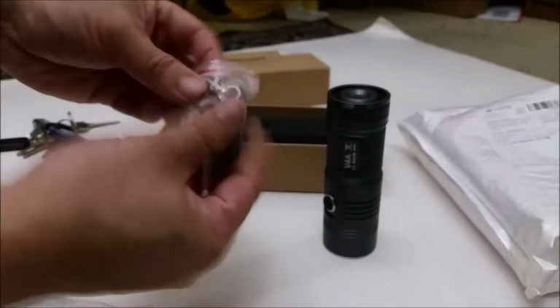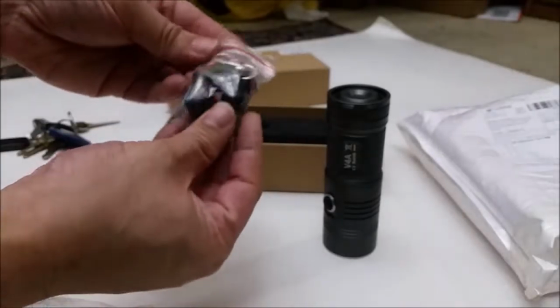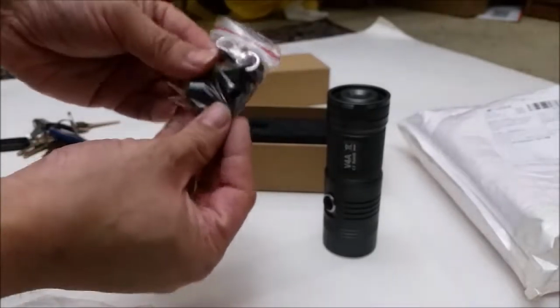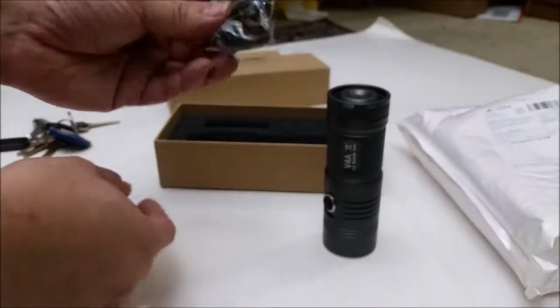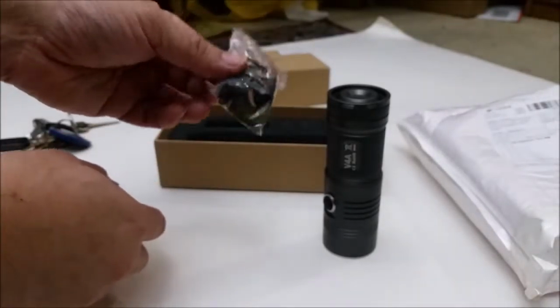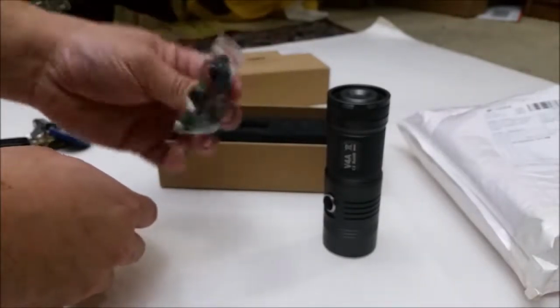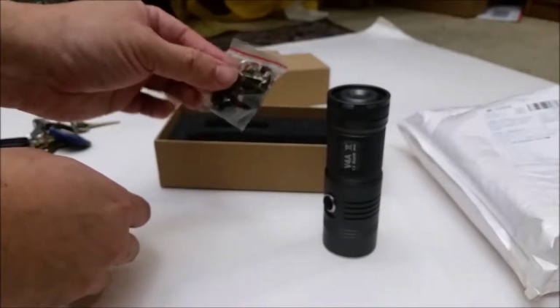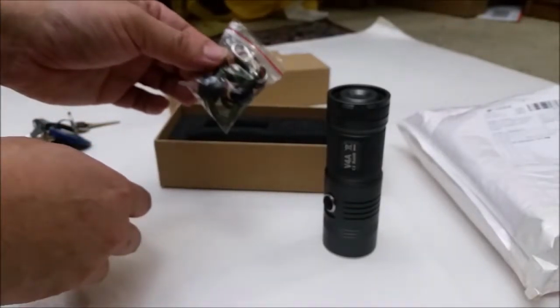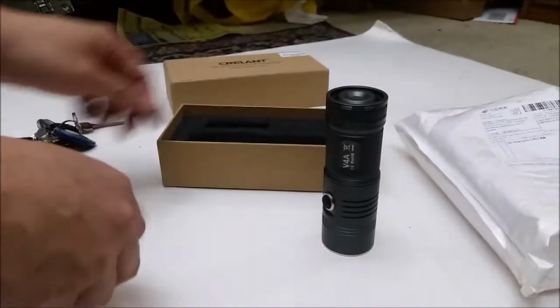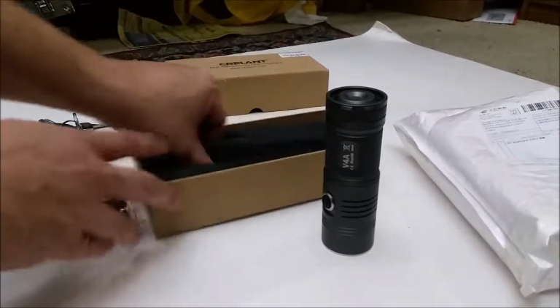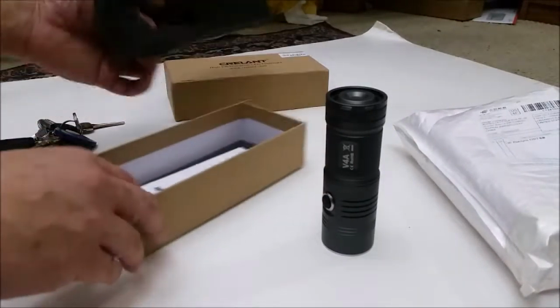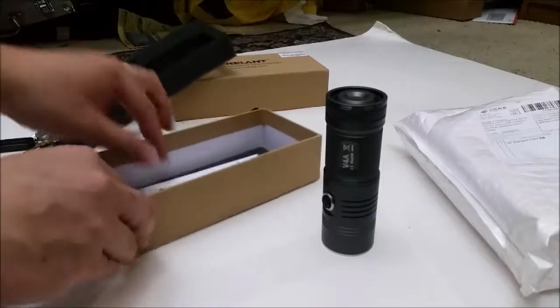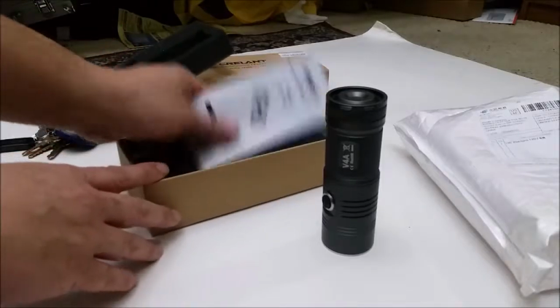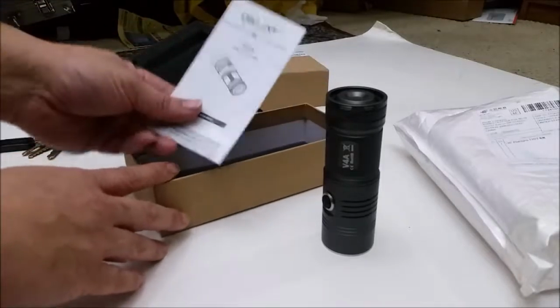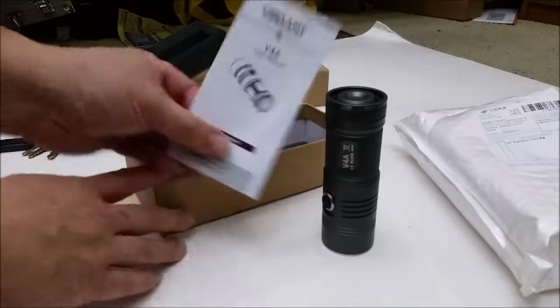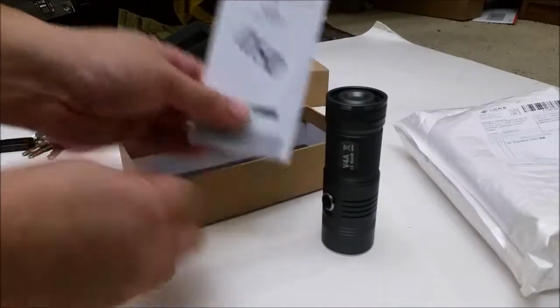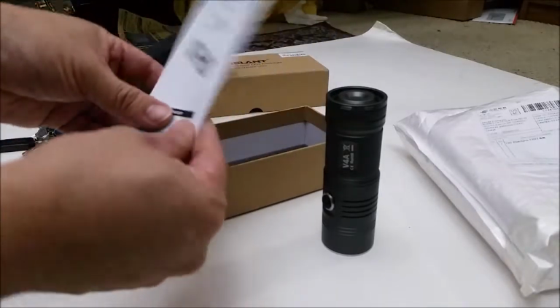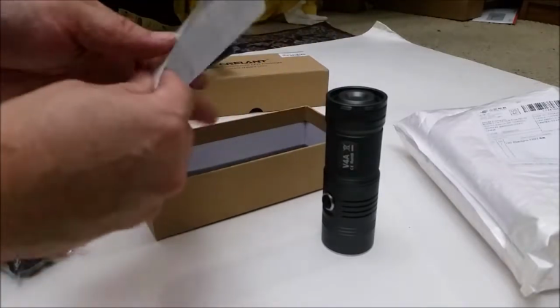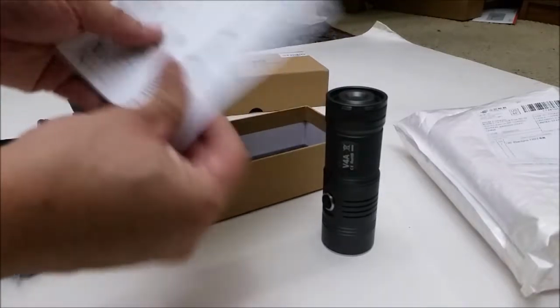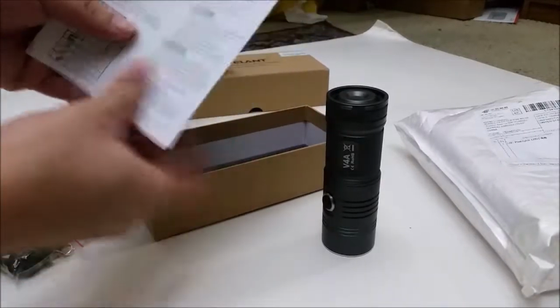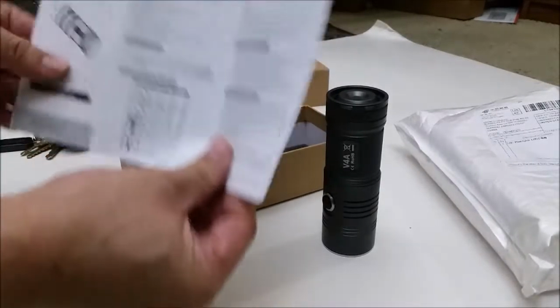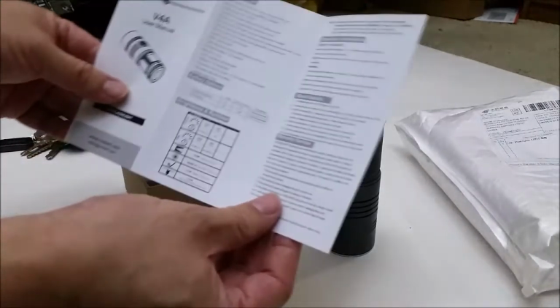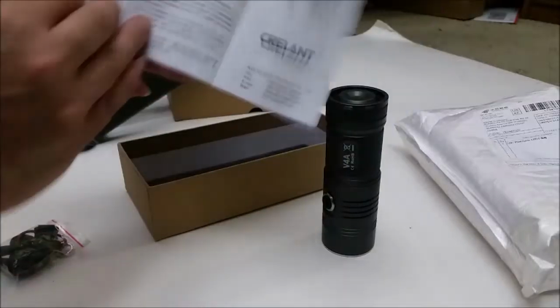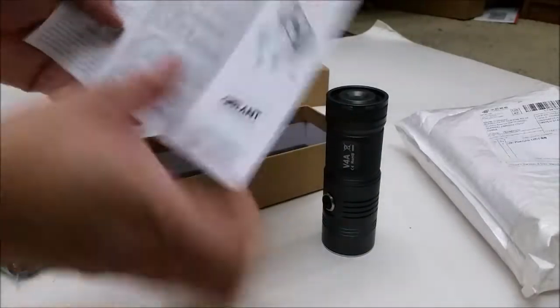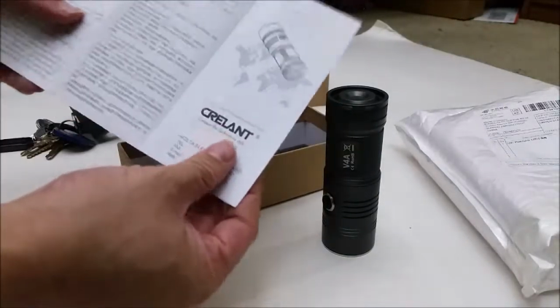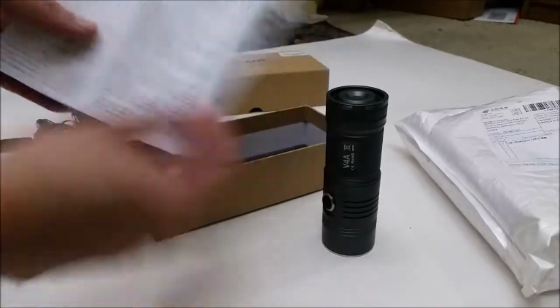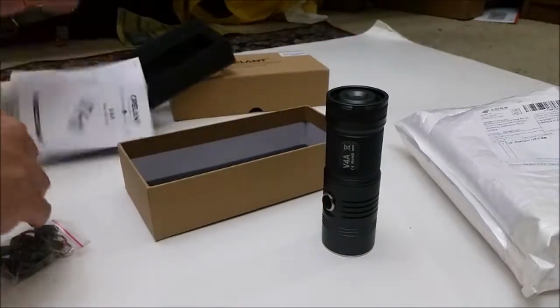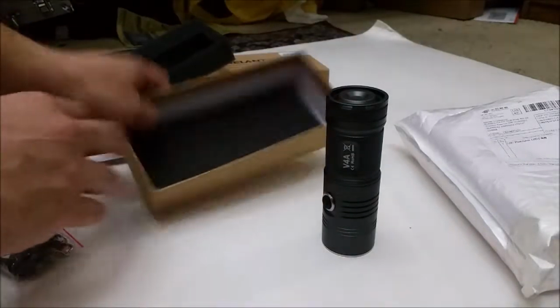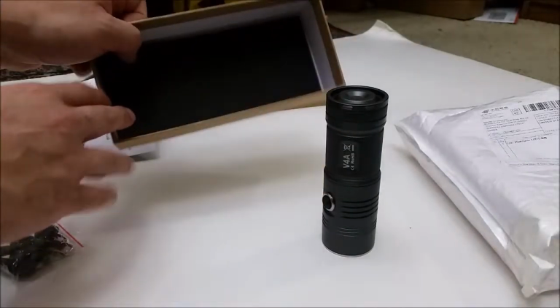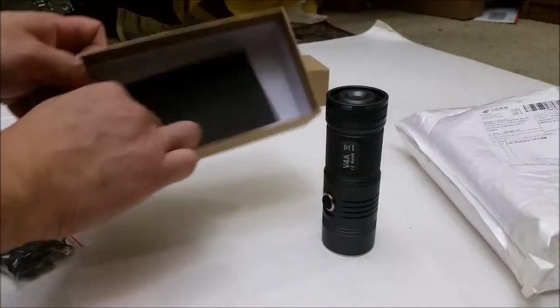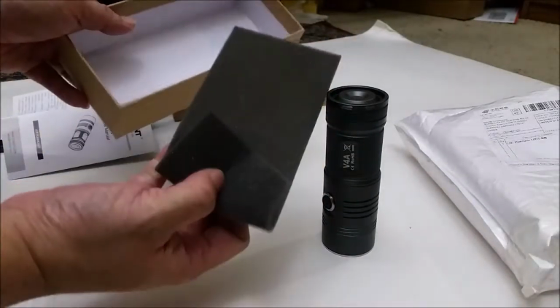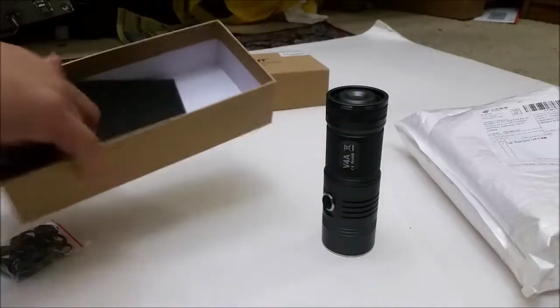This is your standard lanyard. Instructions here — standard instructions, nothing special. That's it.